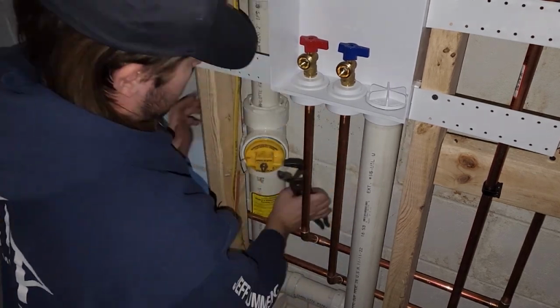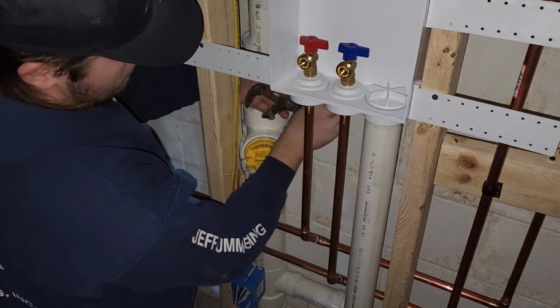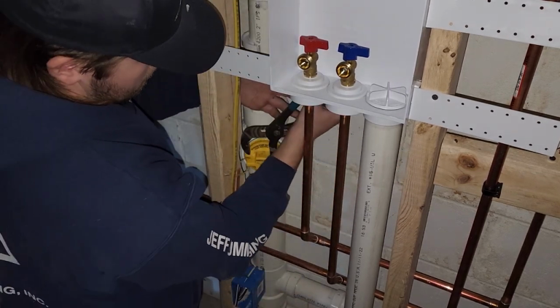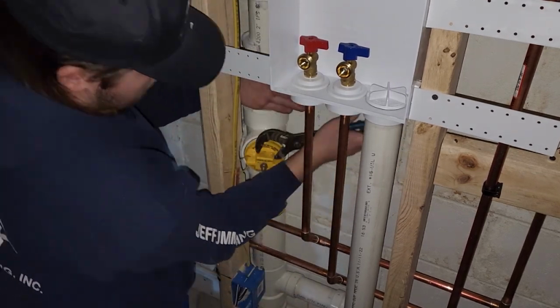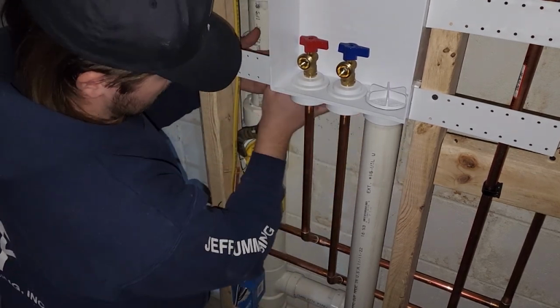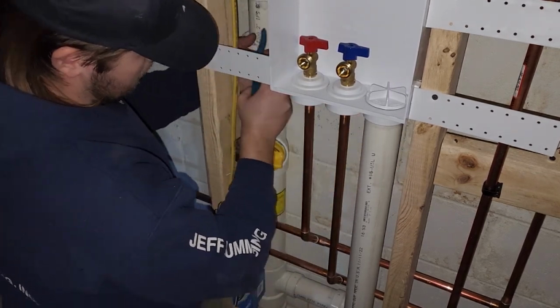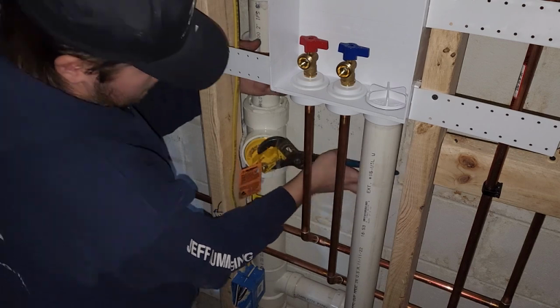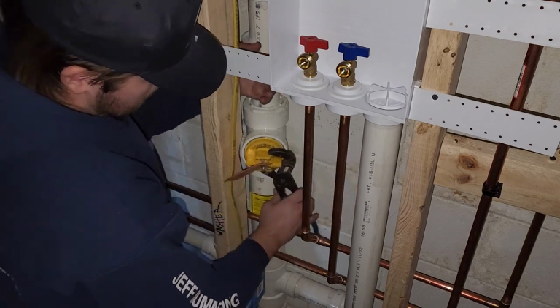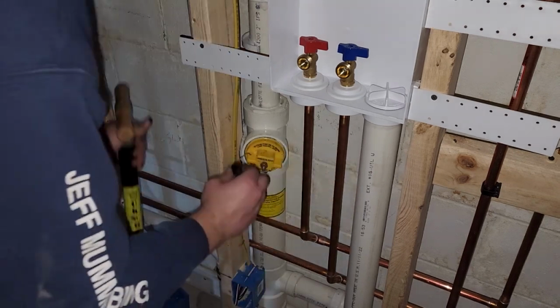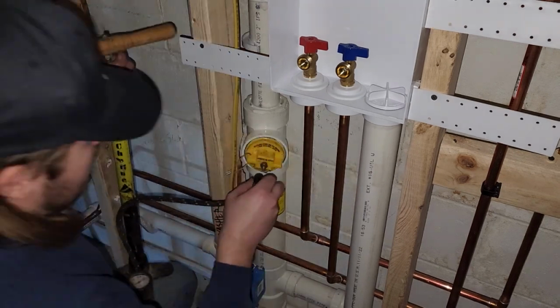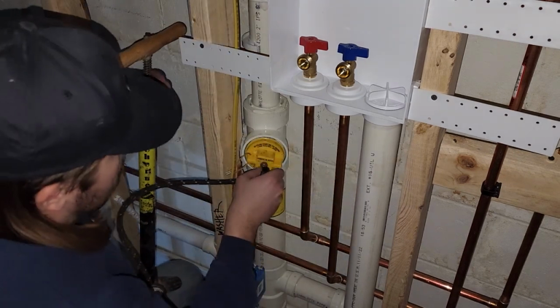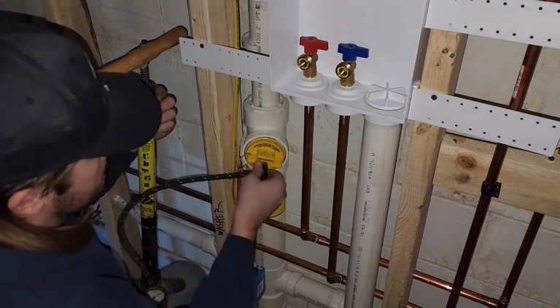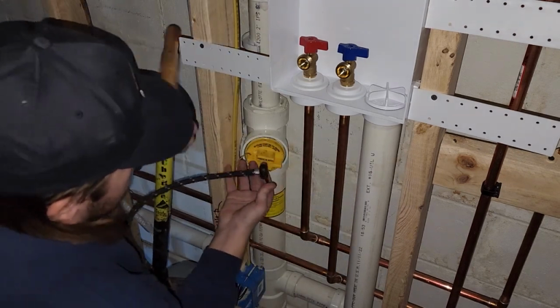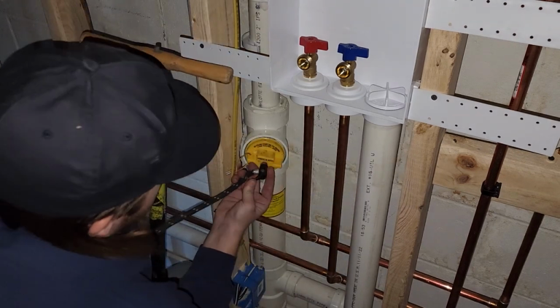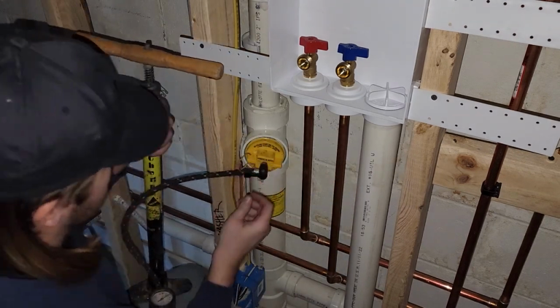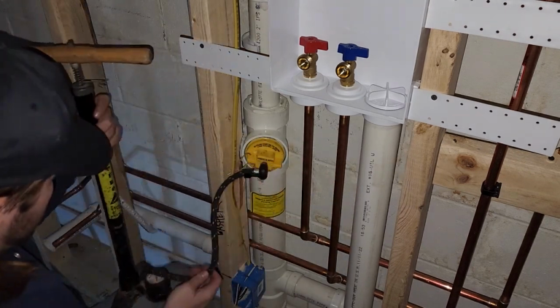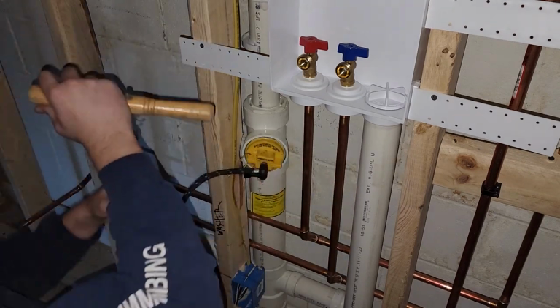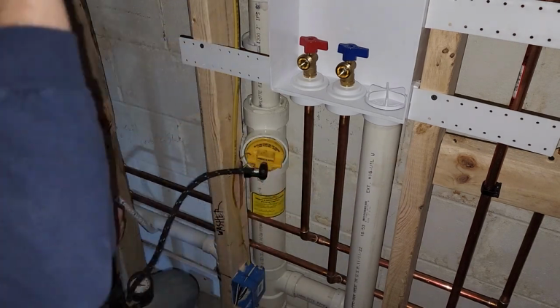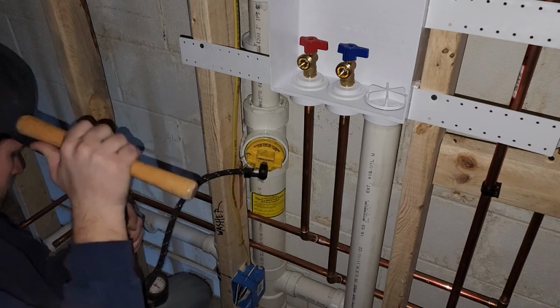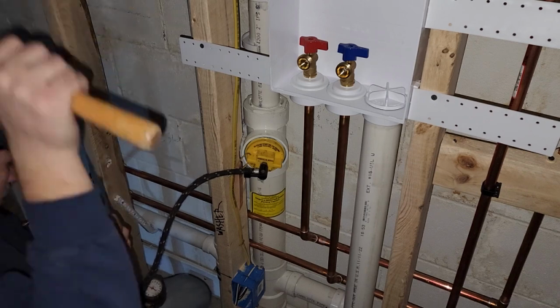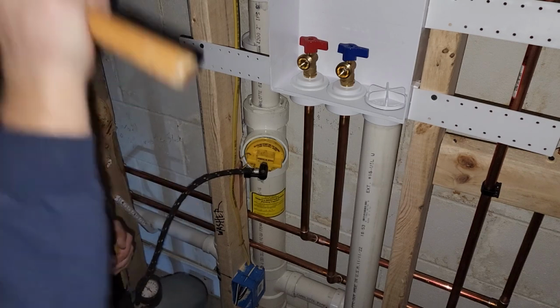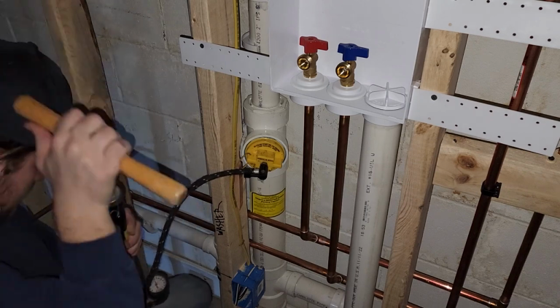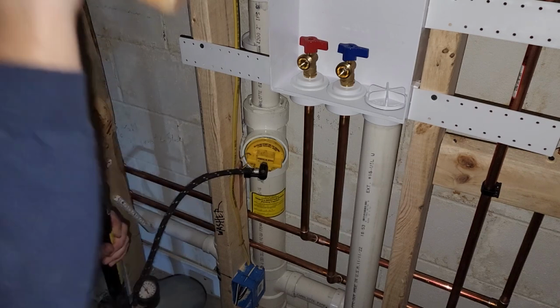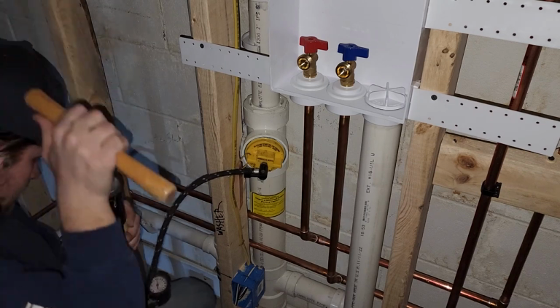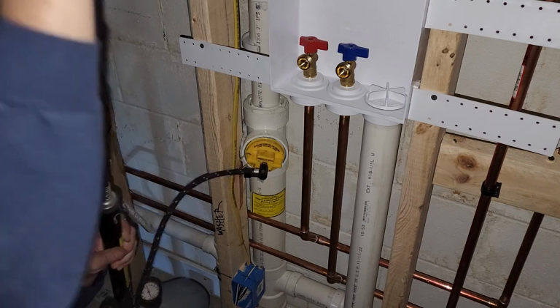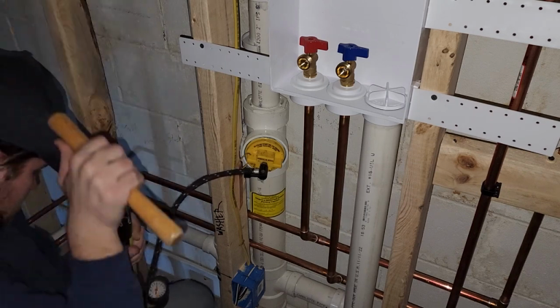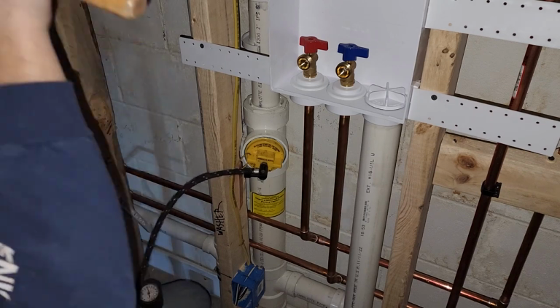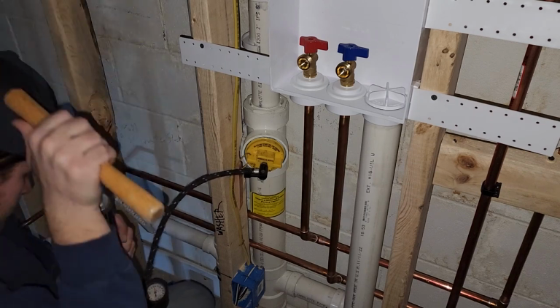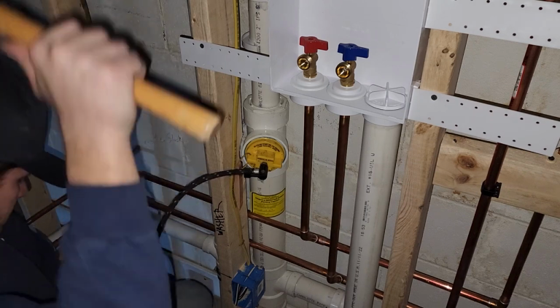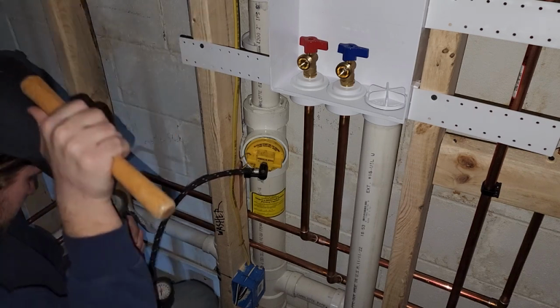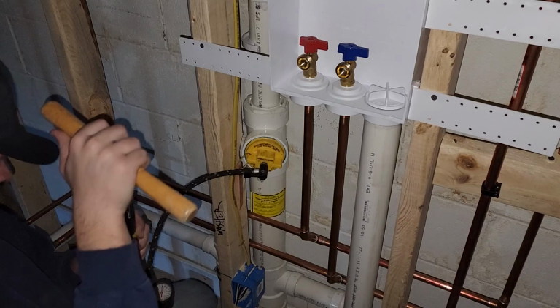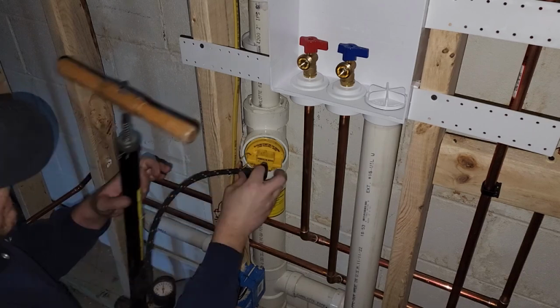If you guys are wondering why I don't have any job site noise playing in the background, the reason is we're working with the electricians and they're listening to My Little Pony and all that good stuff. I just didn't want to put you guys through that, so that is why it is kind of quiet.